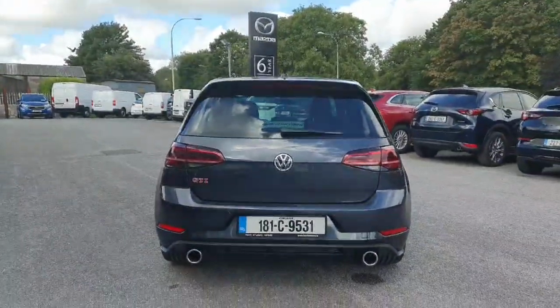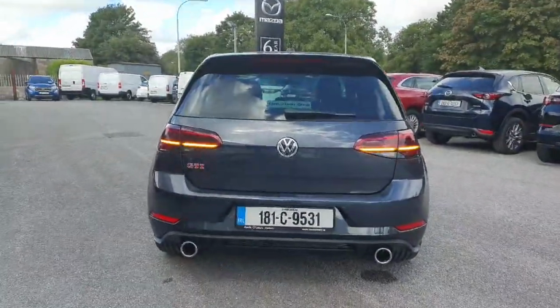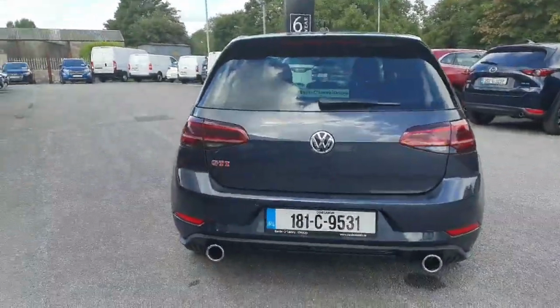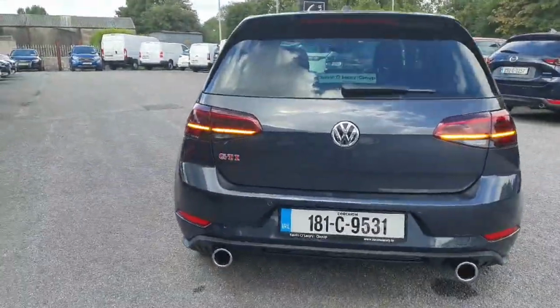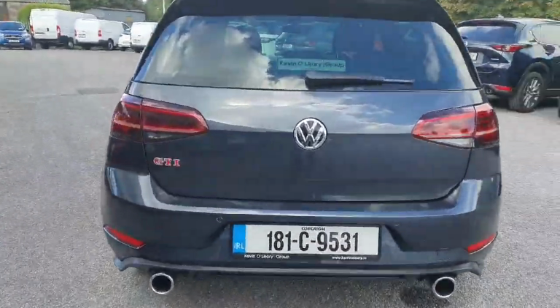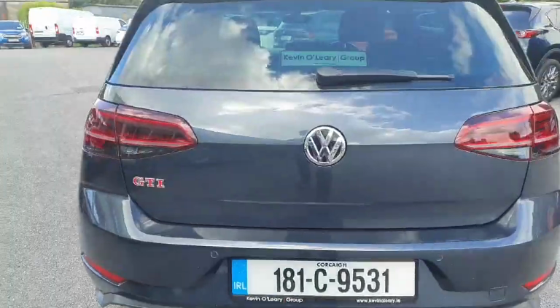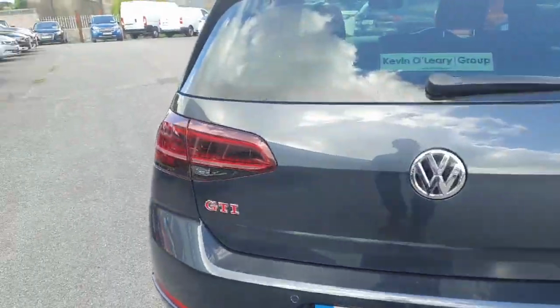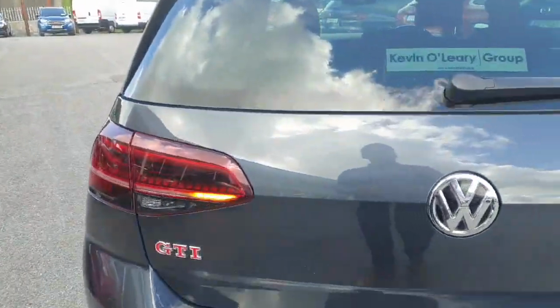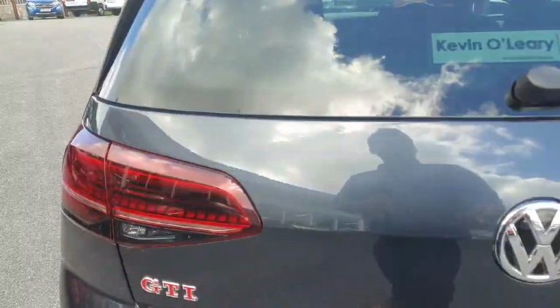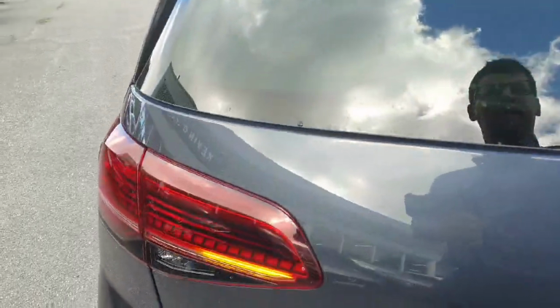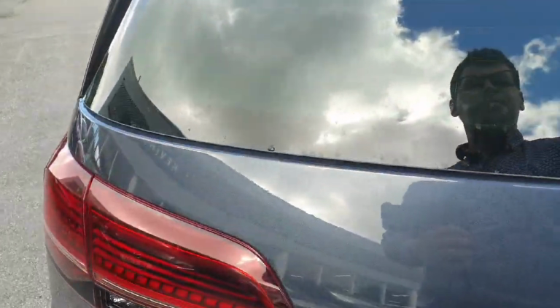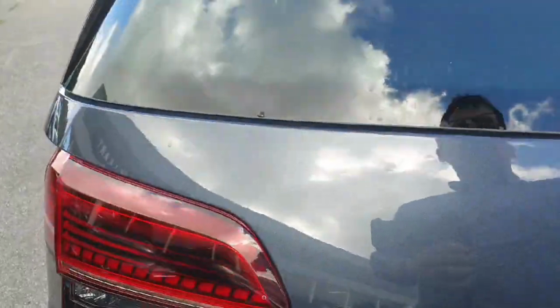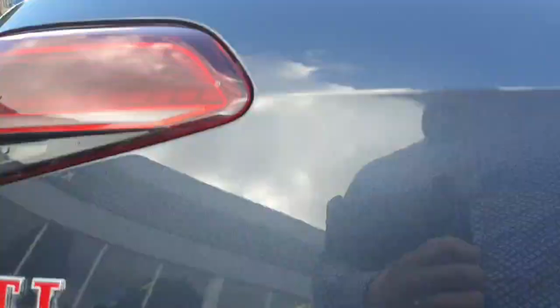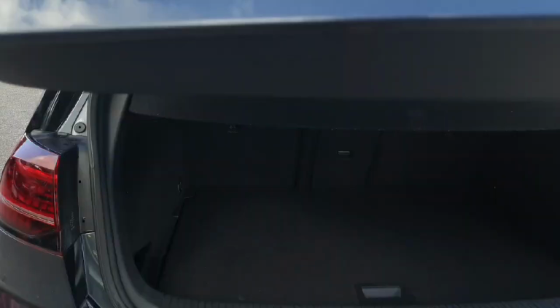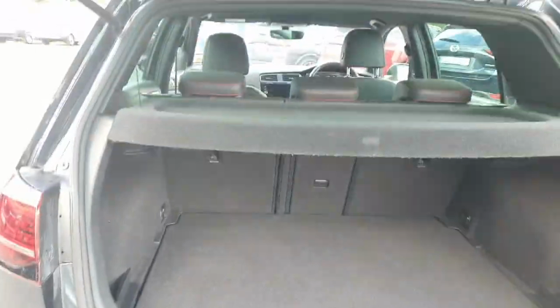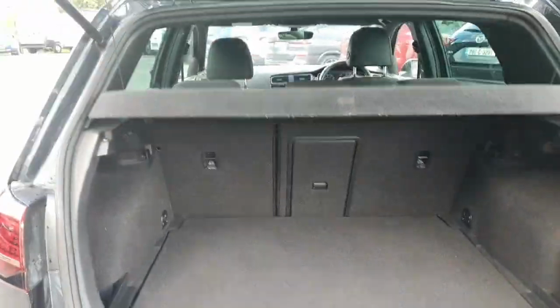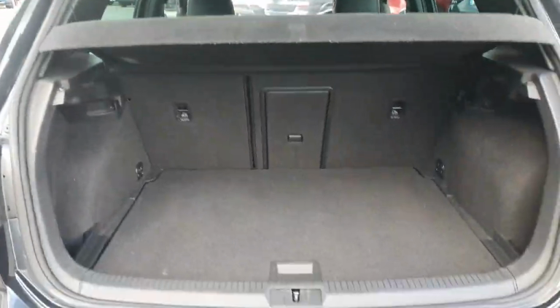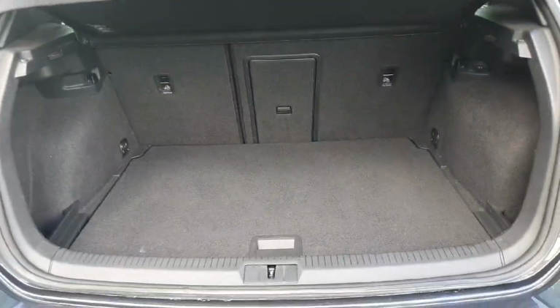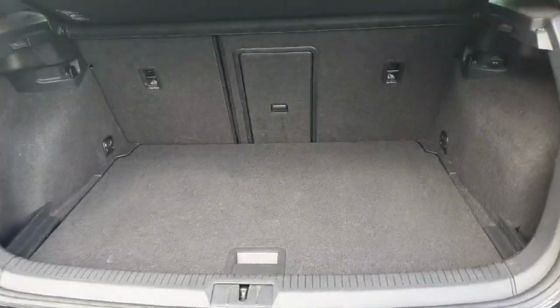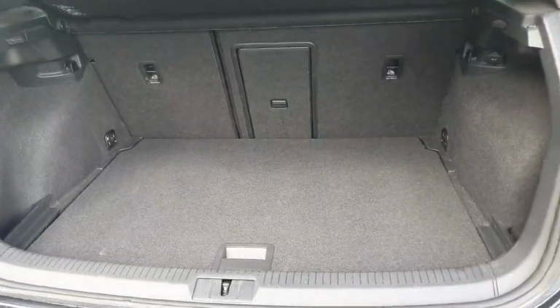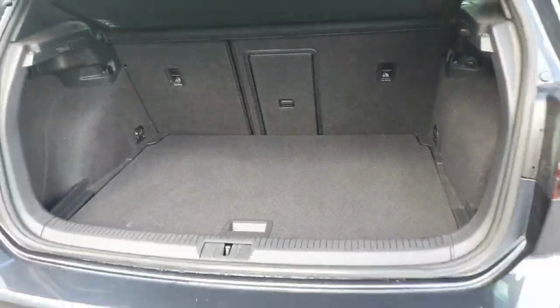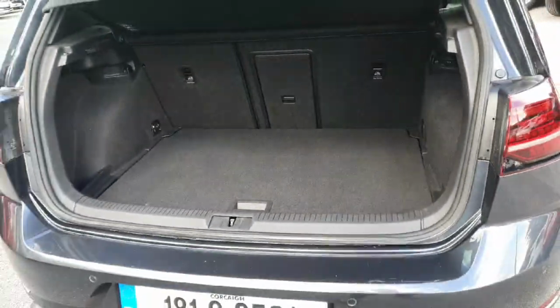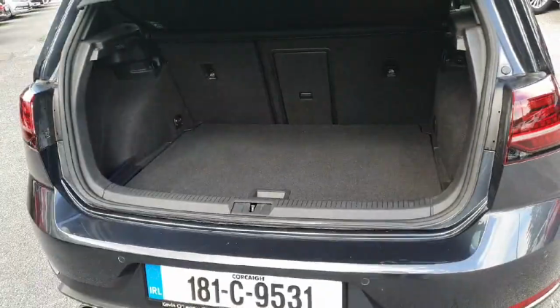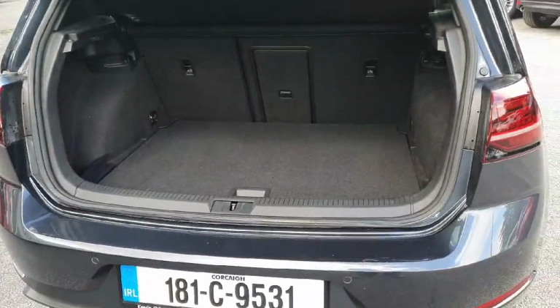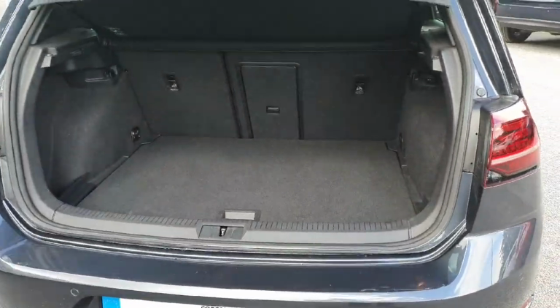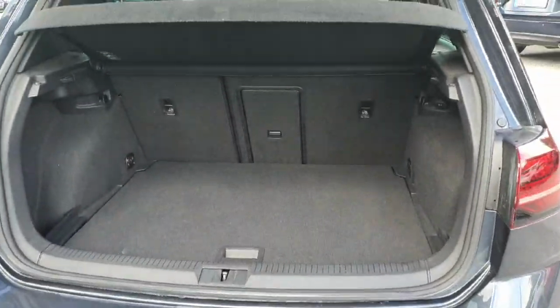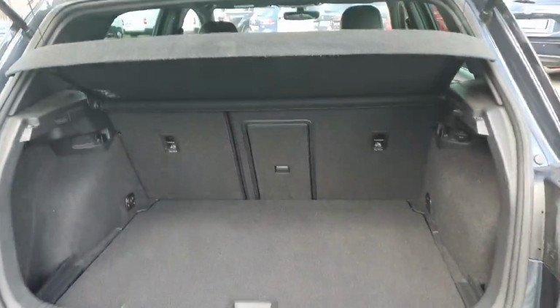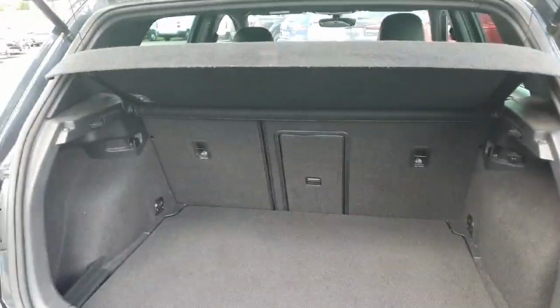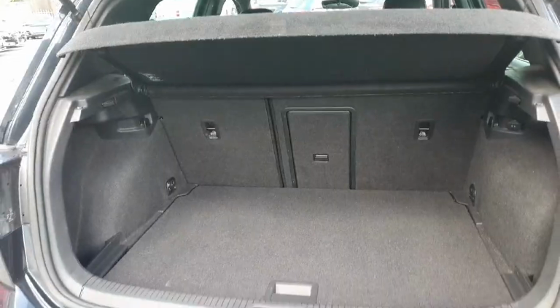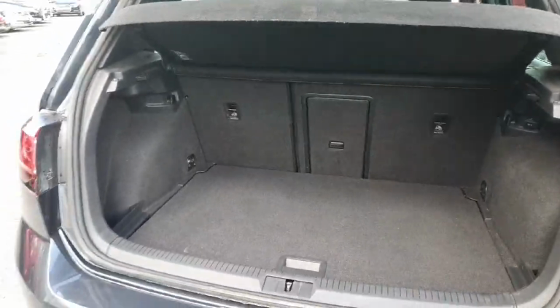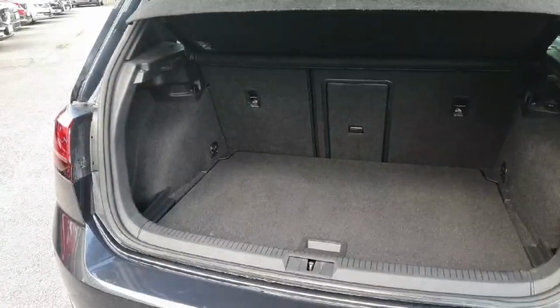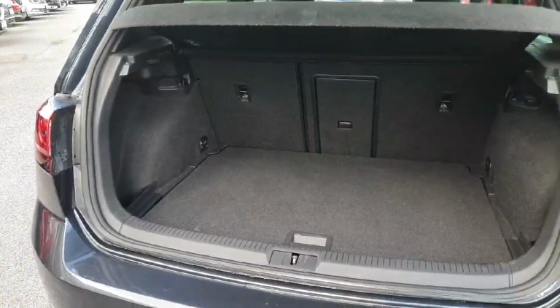You have your parking sensors at the back. Just pop open the boot as well — very spacious boot on the Volkswagen Golf, loads of room, lovely easy access in and out.